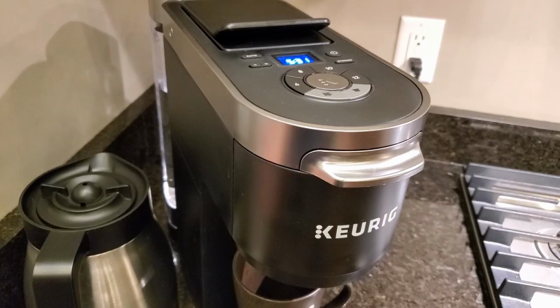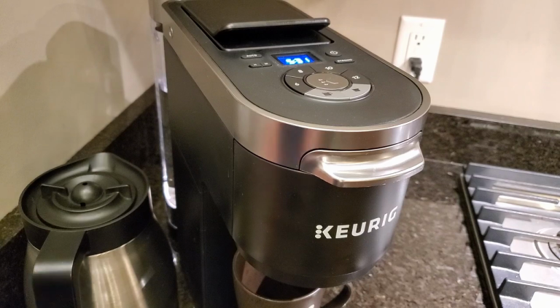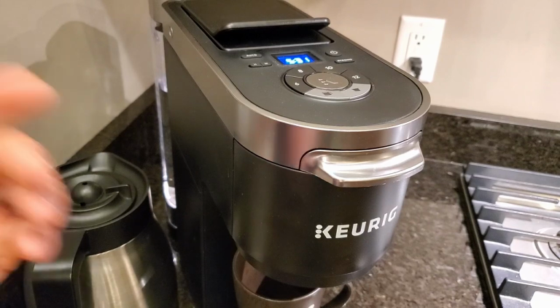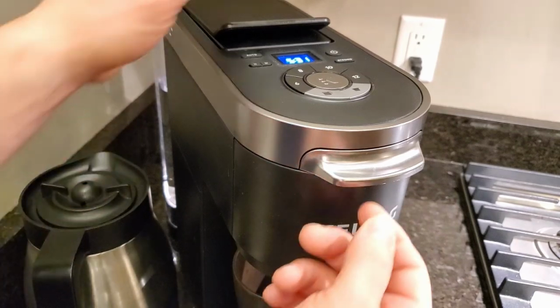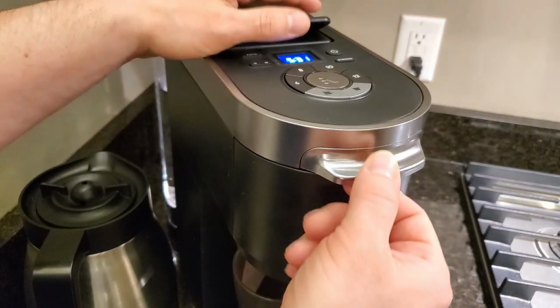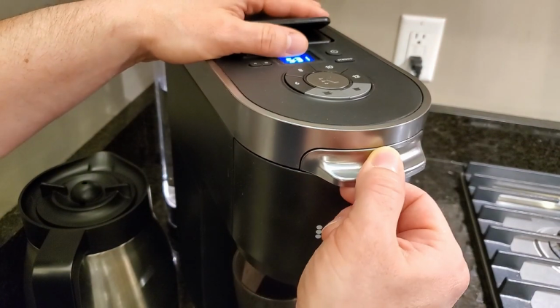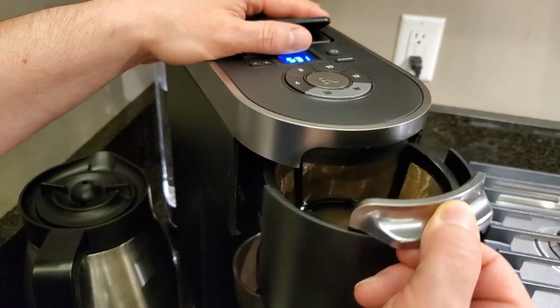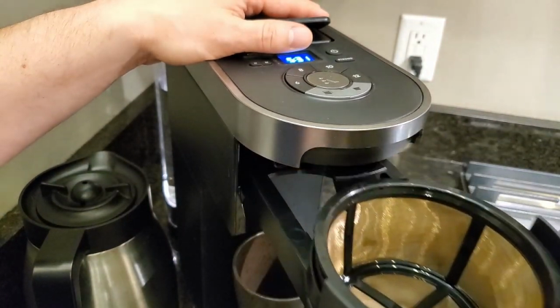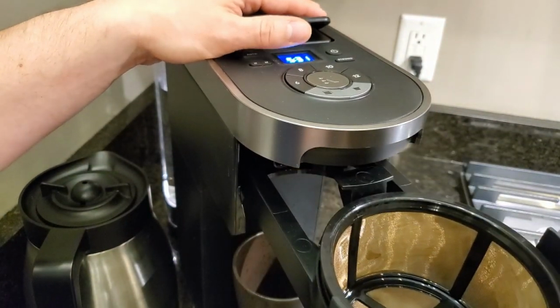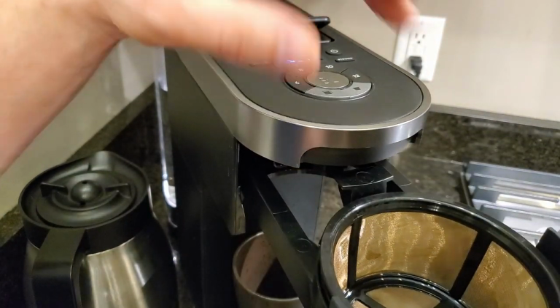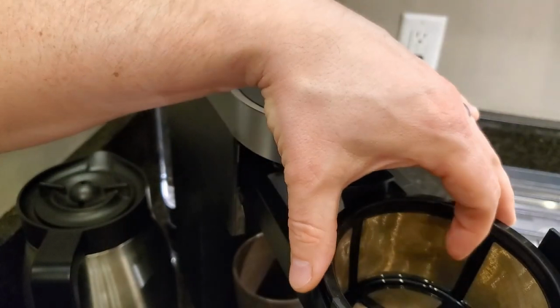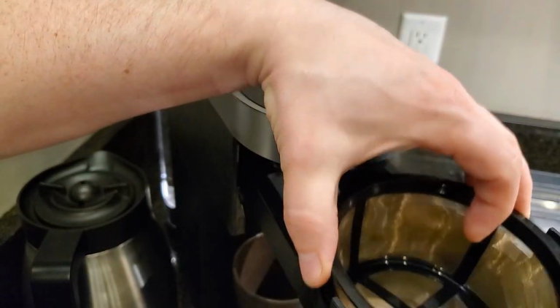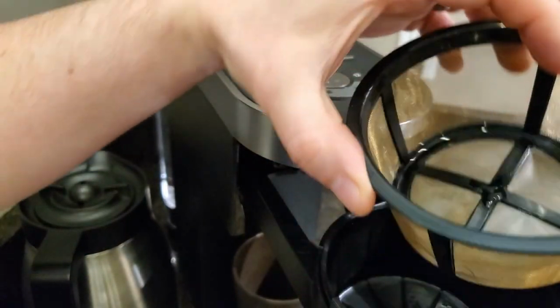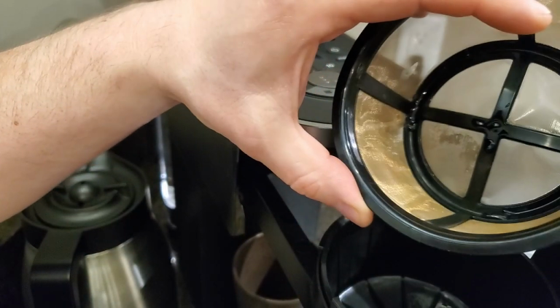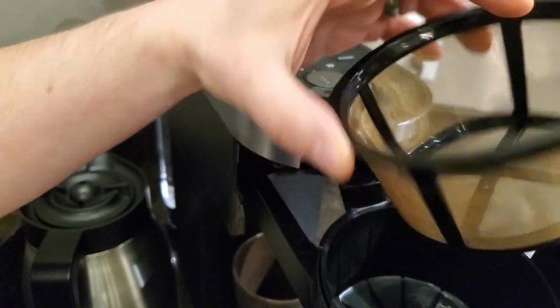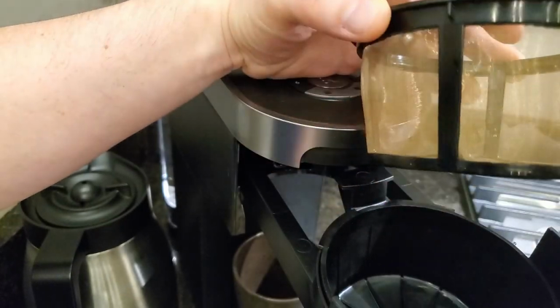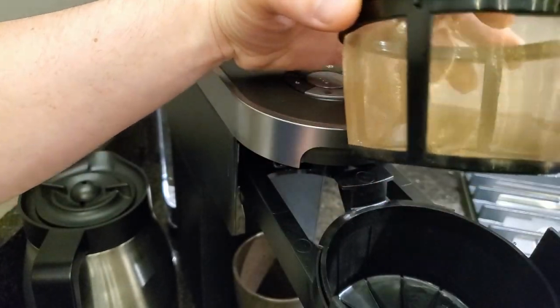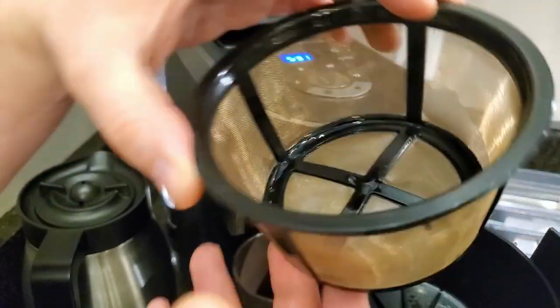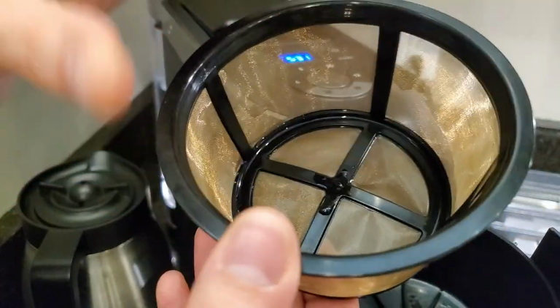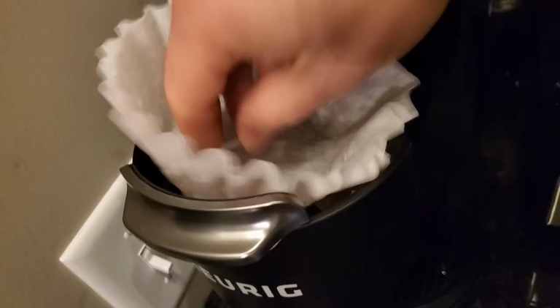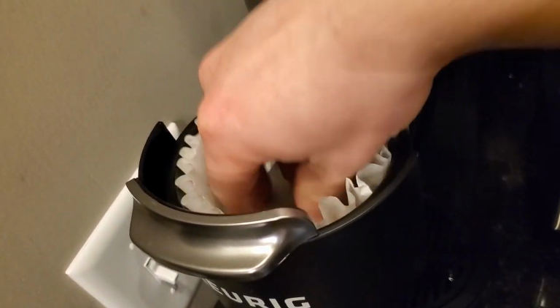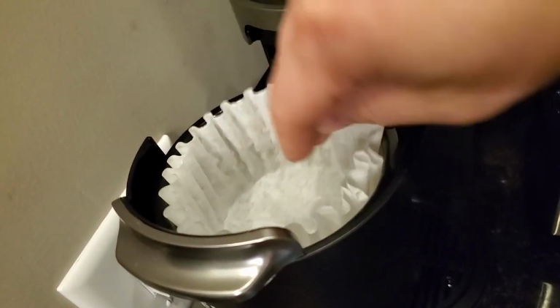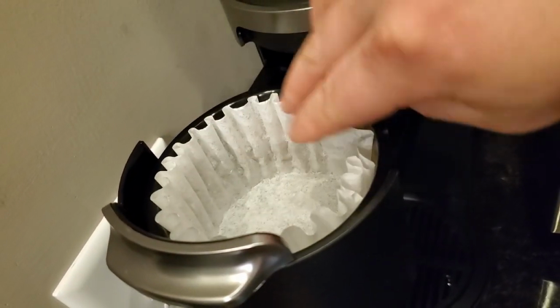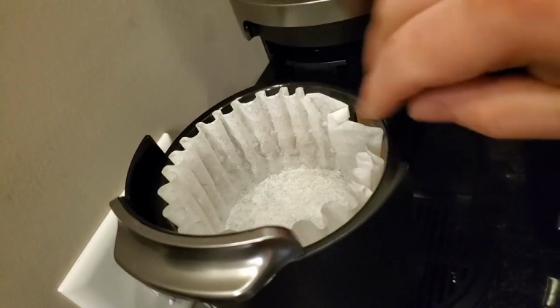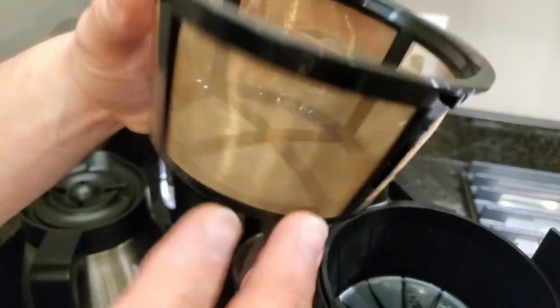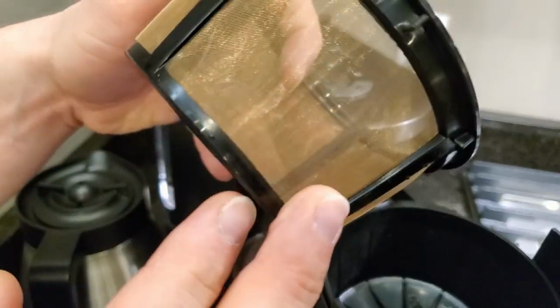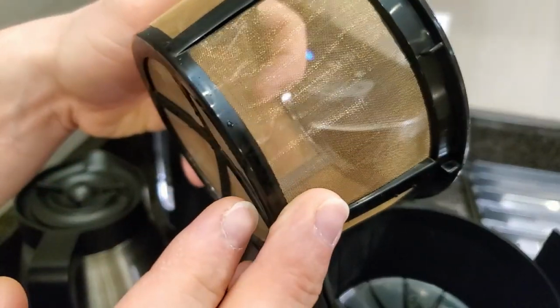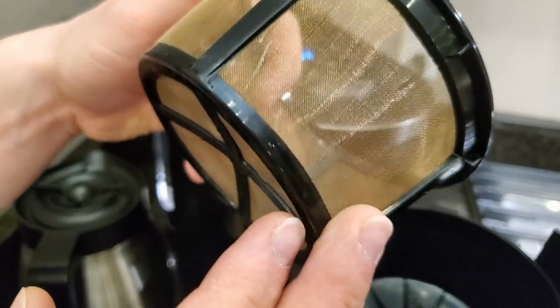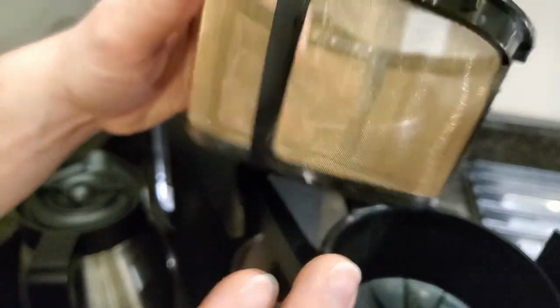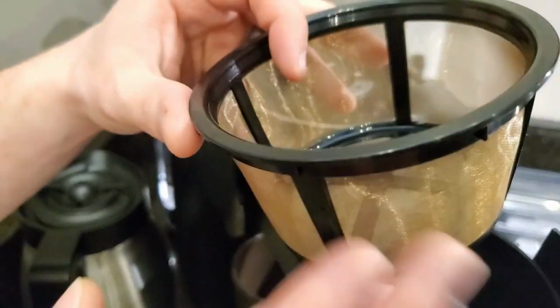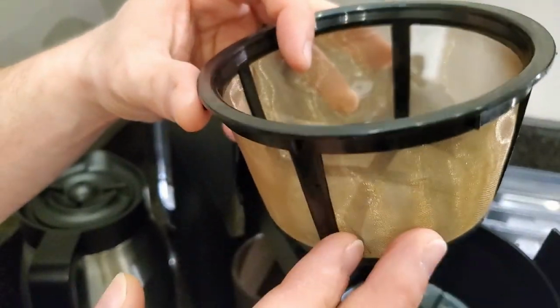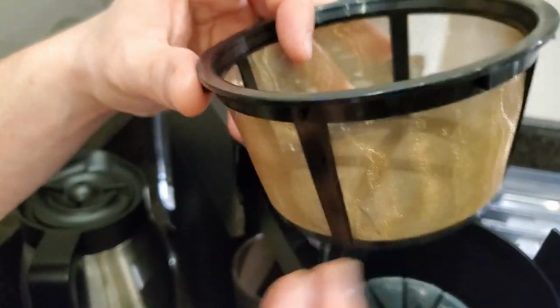If you wanted to do a whole pot of coffee, you just pull this tab out in the front and the whole thing extends. You've got a mesh filter basket. I usually put paper filters in here just to make sure I don't get any grit in my coffee pot, but this does a really good job filtering.